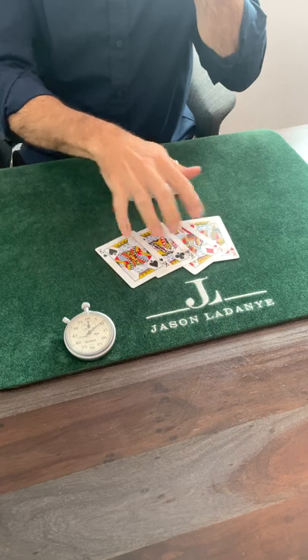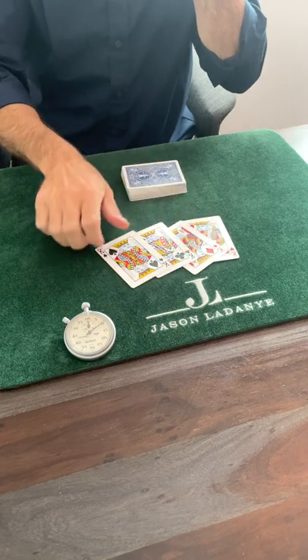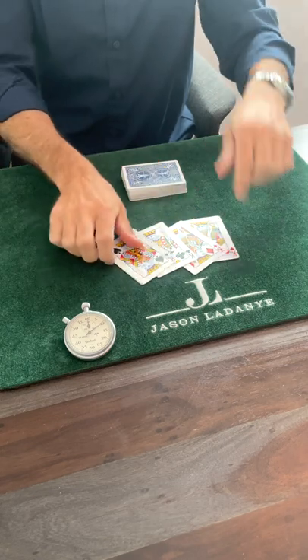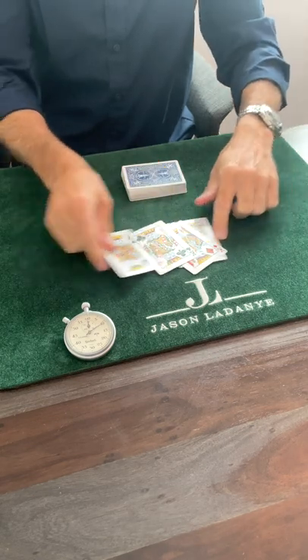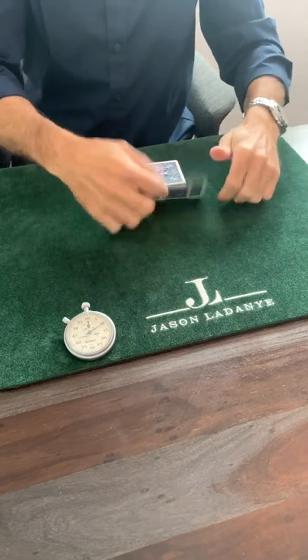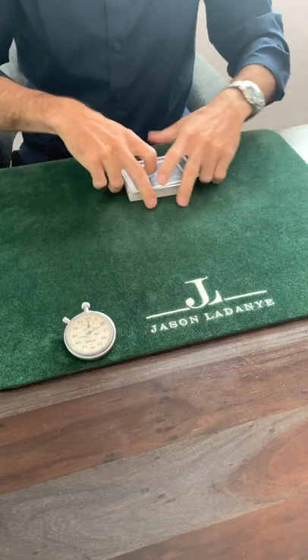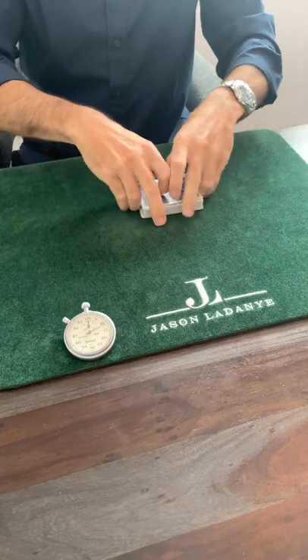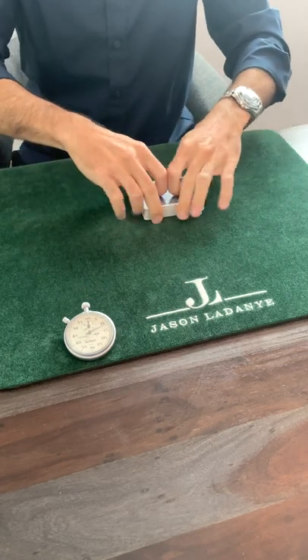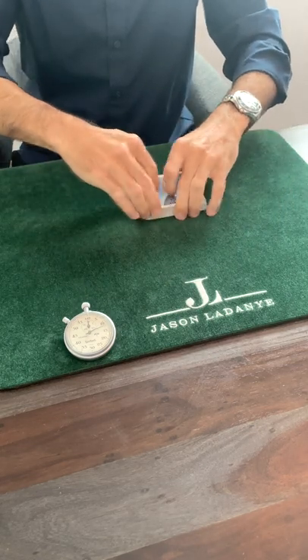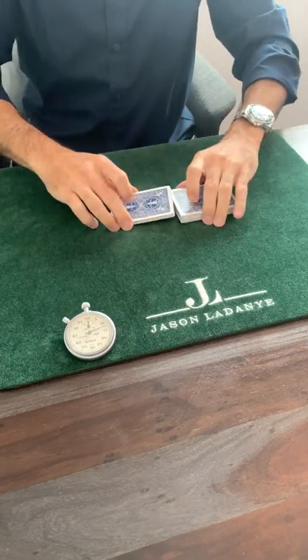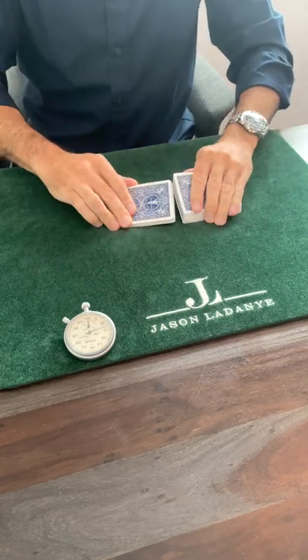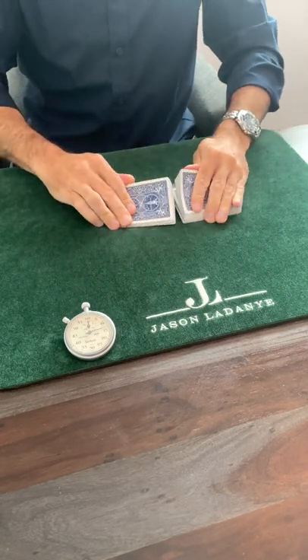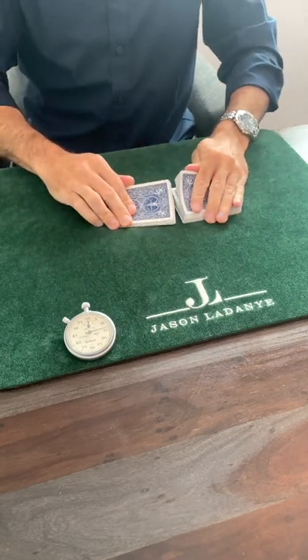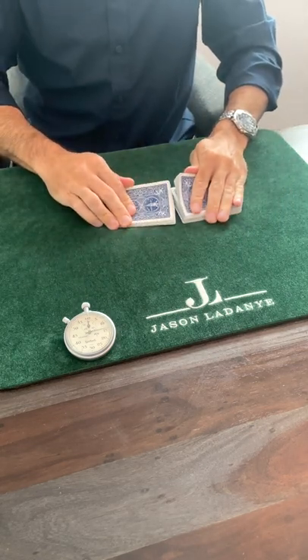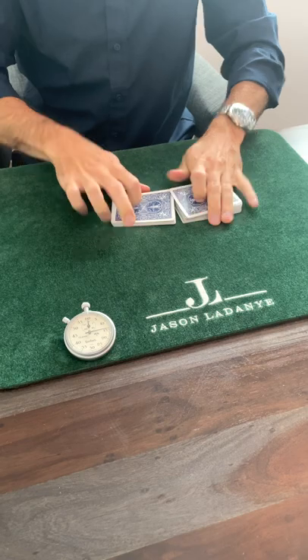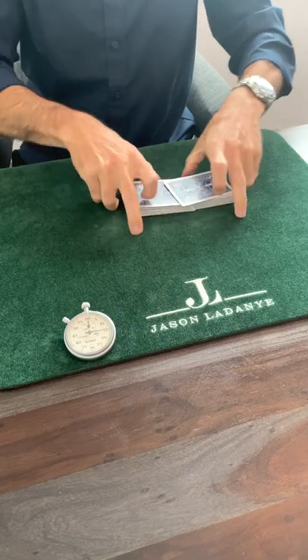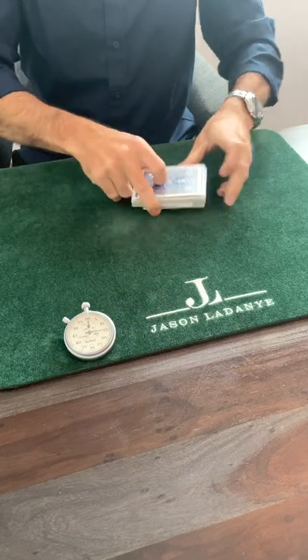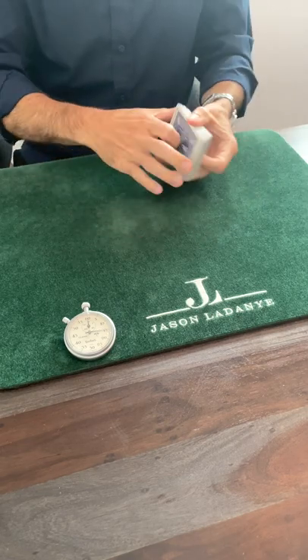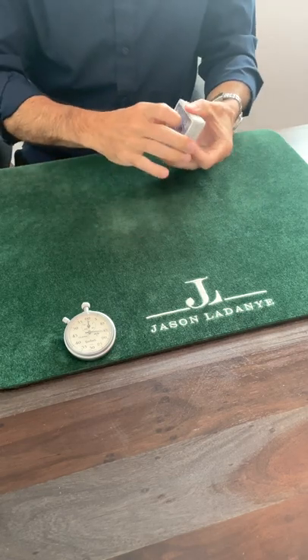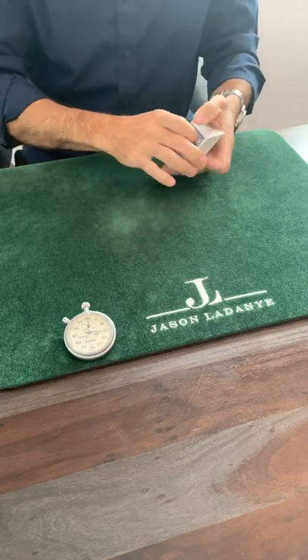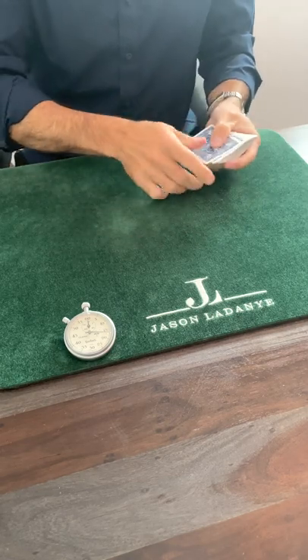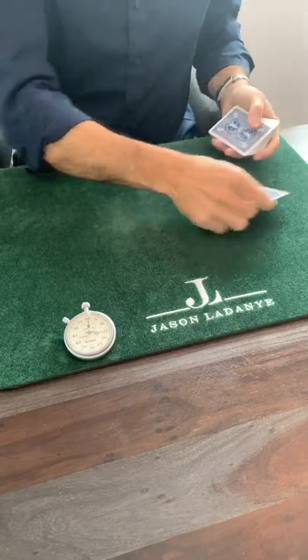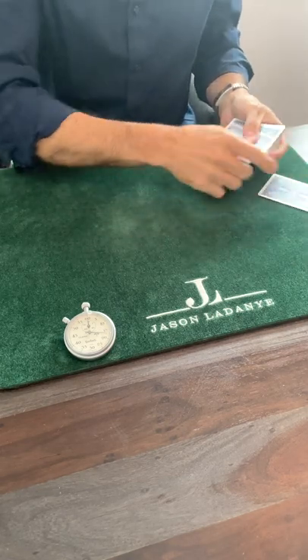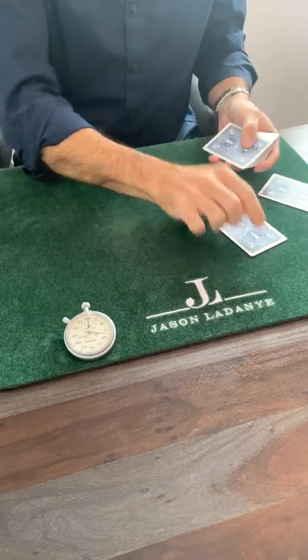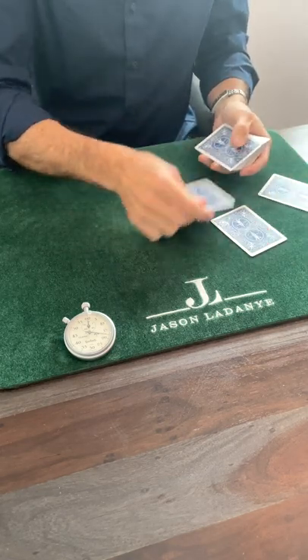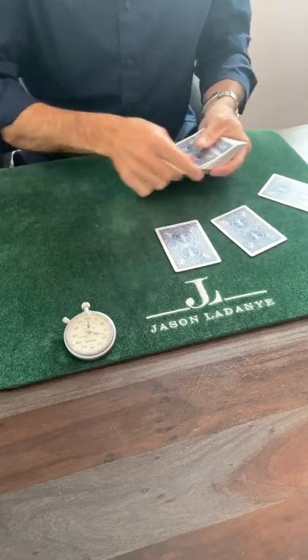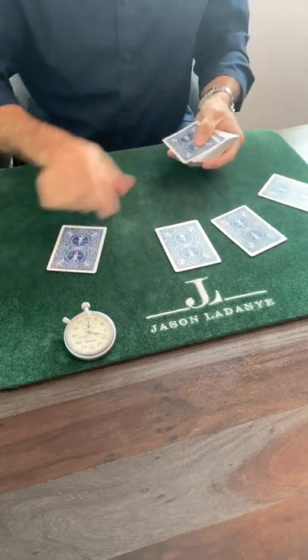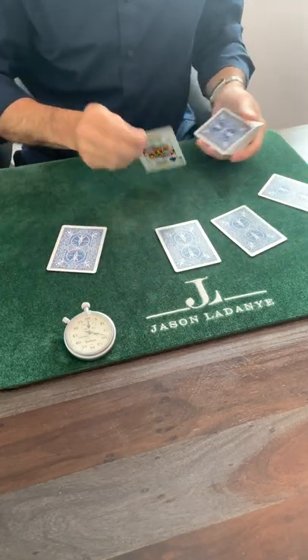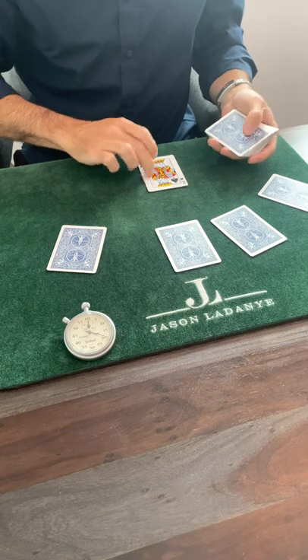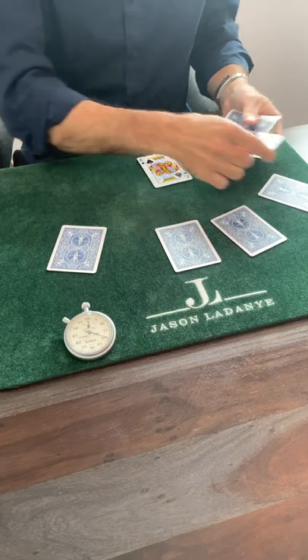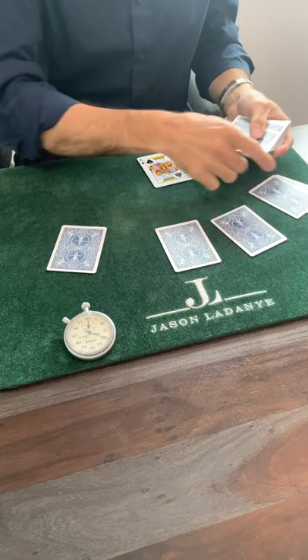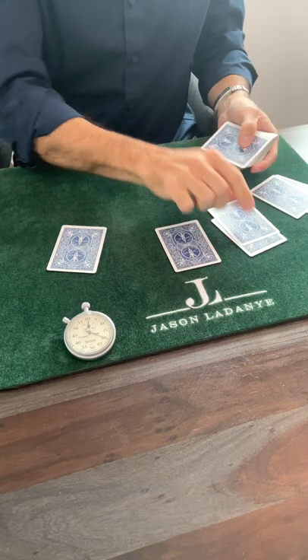But I think I know what they were trying to go for. They think that the cut assists in the stacking in some way. So what I'll do is give the cards just one shuffle and prove to you that without the cut, you can see that all of the hard work happened during the shuffle.